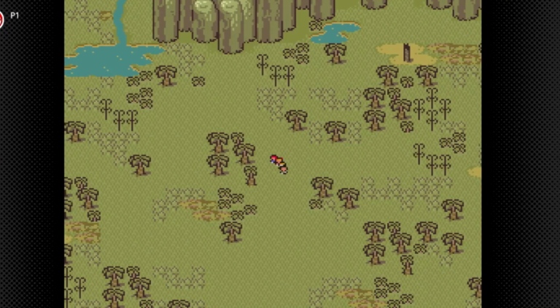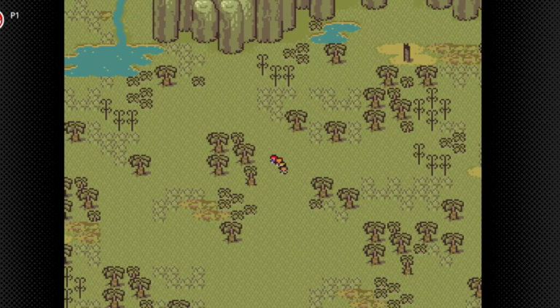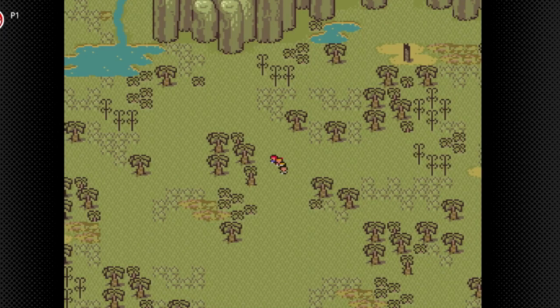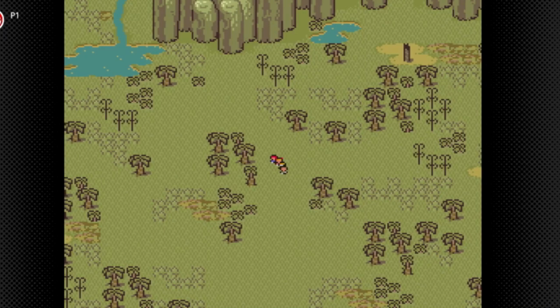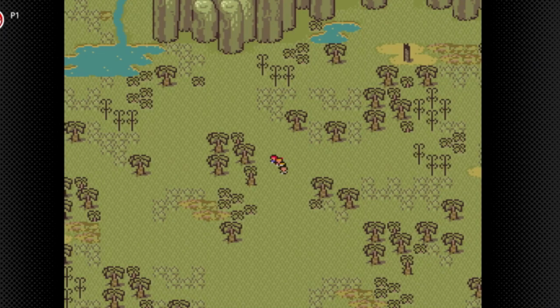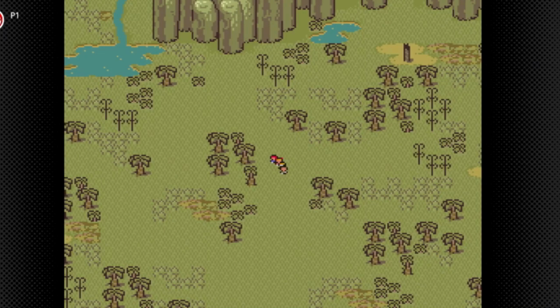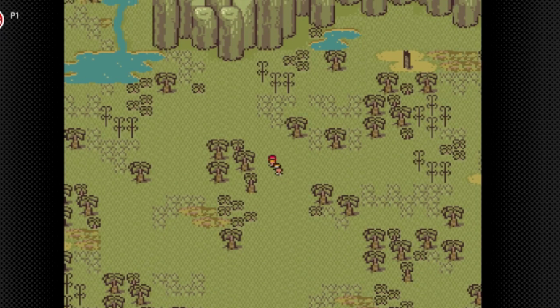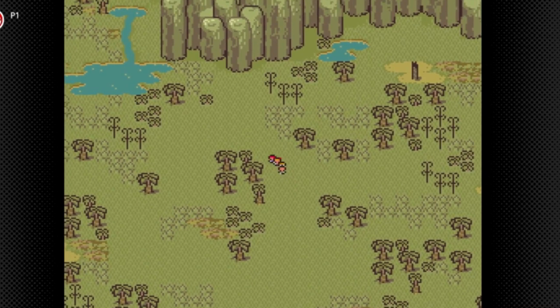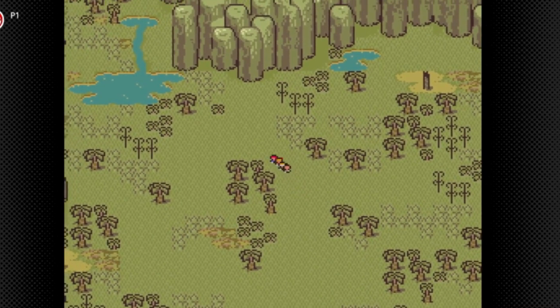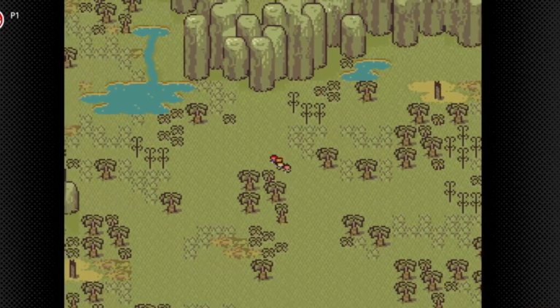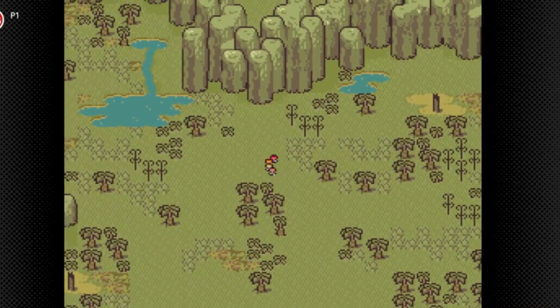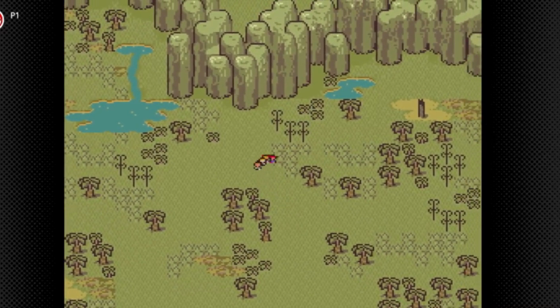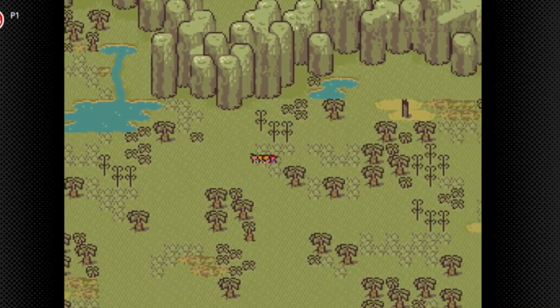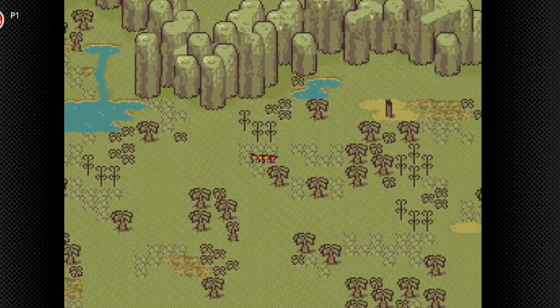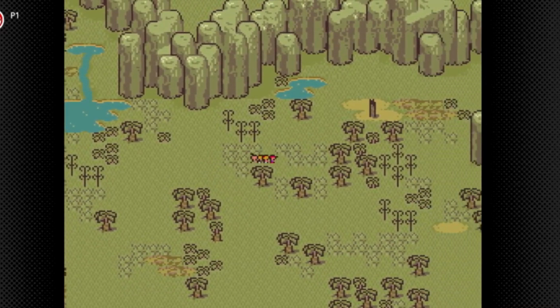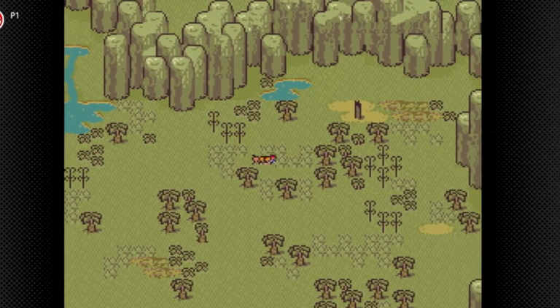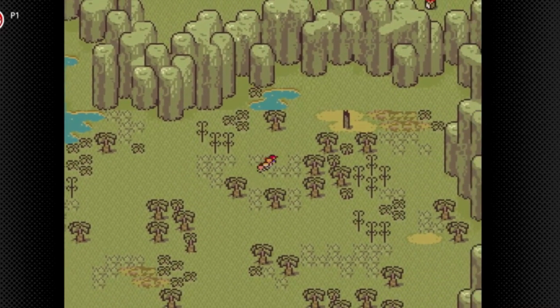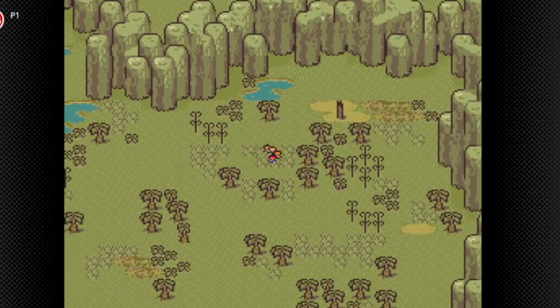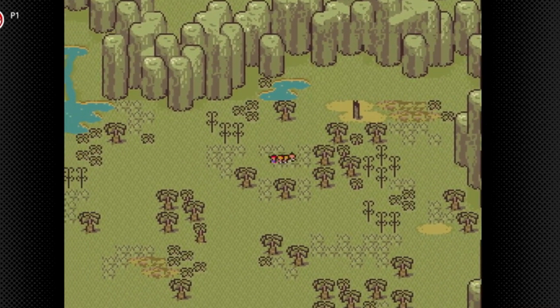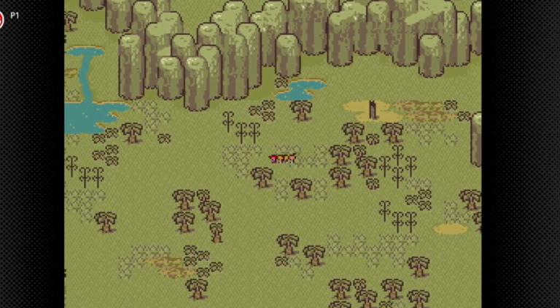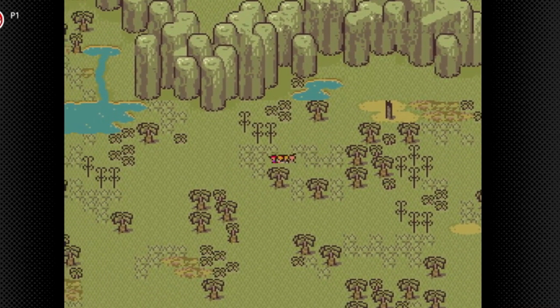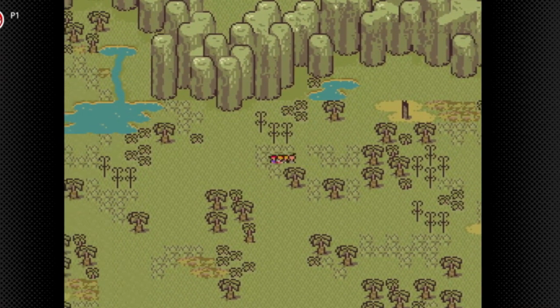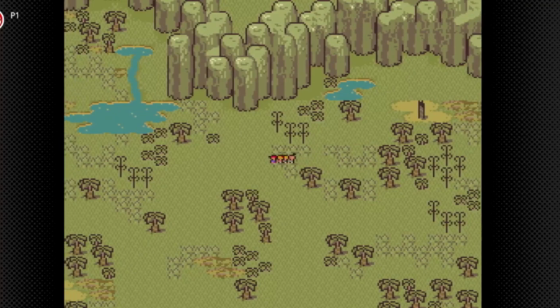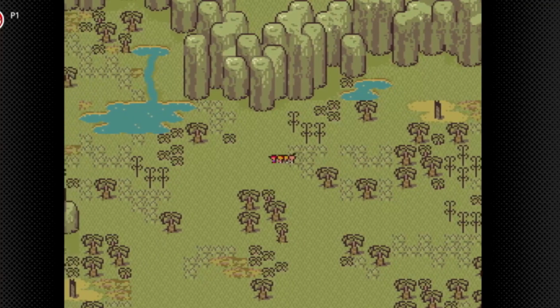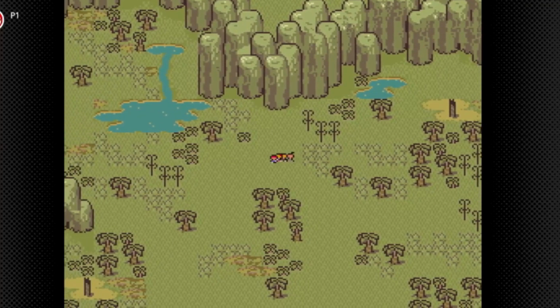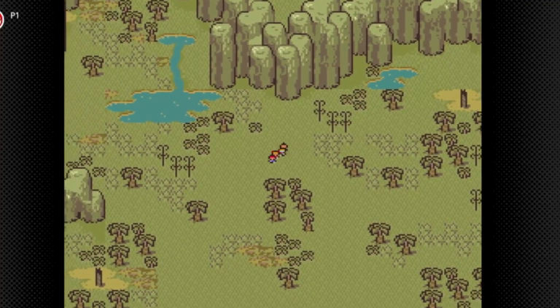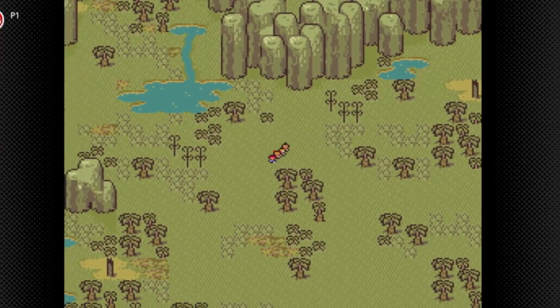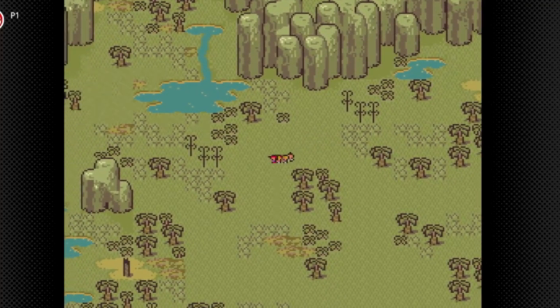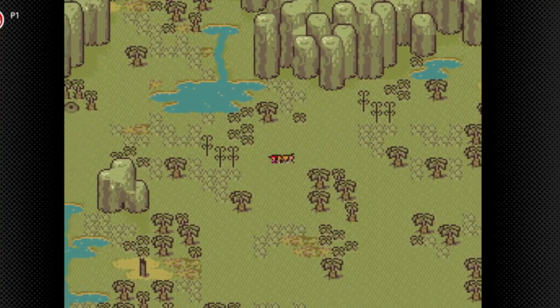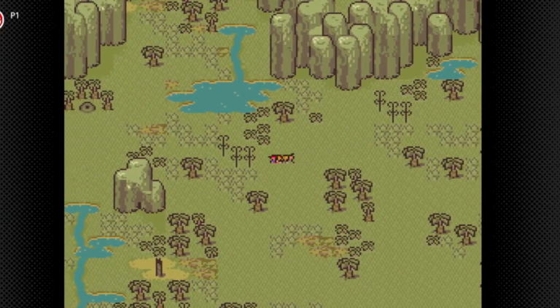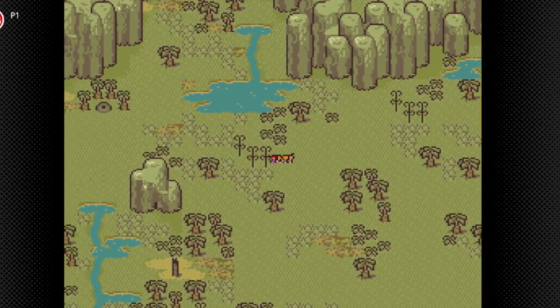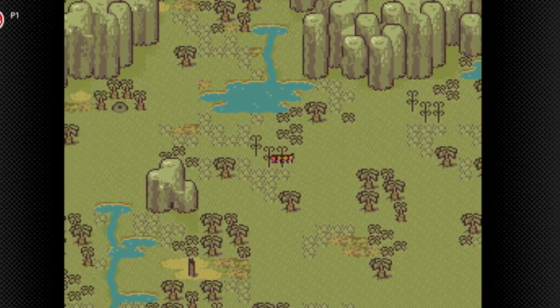We're almost at the end, everyone. We're almost at the end. Now, this place can be a maze. There's some trees you can walk through and others you can't. As you can see, we're miniature.